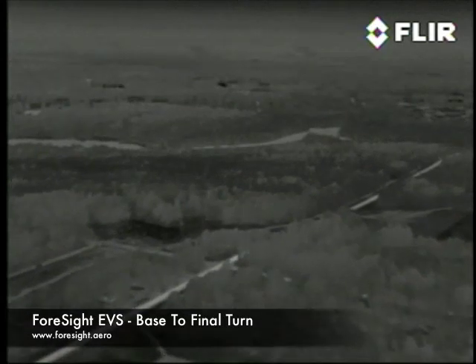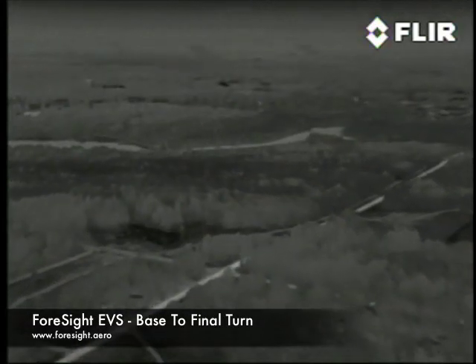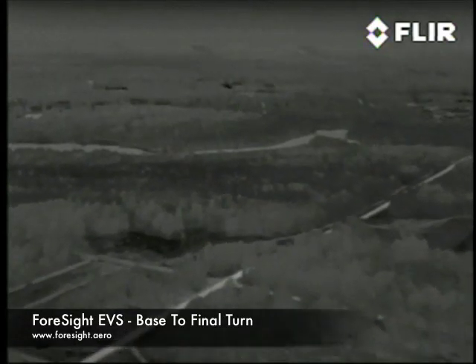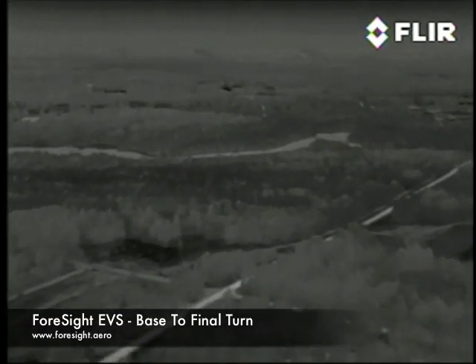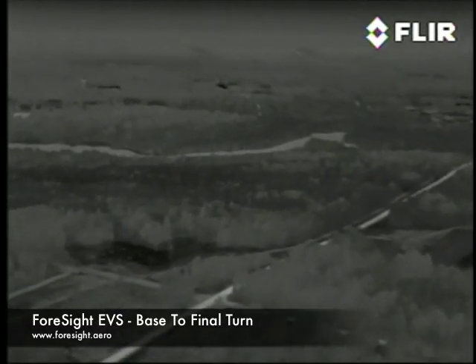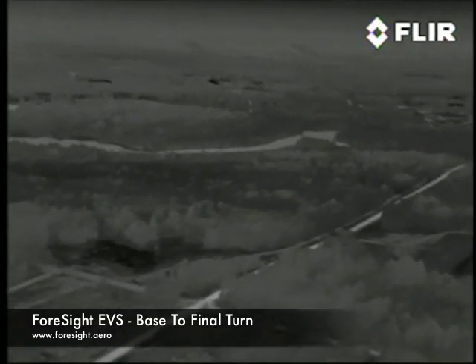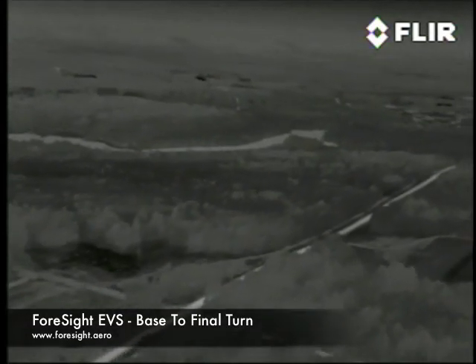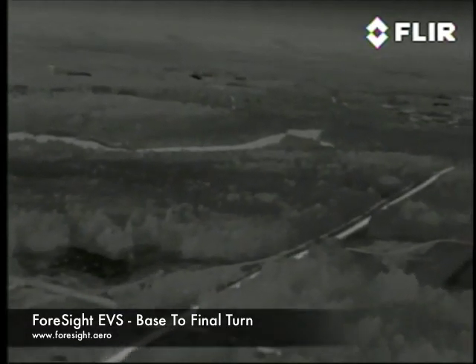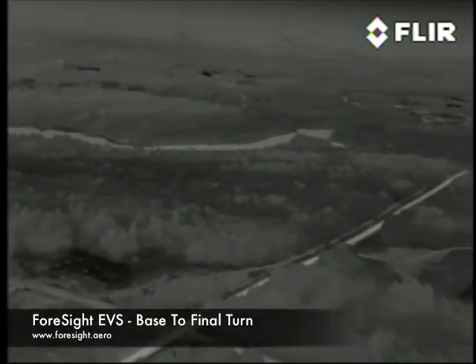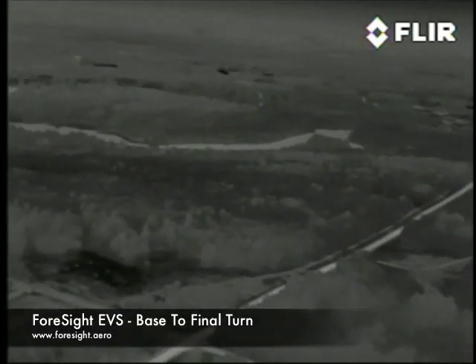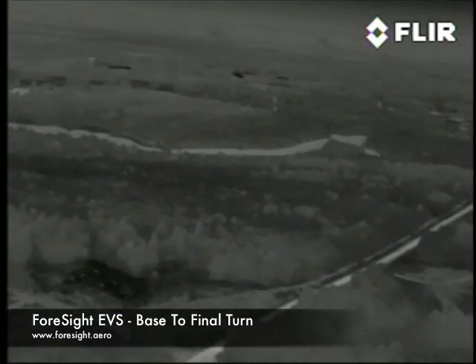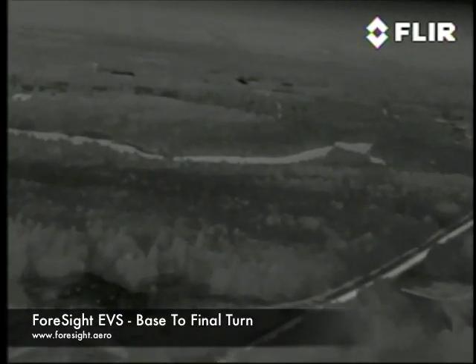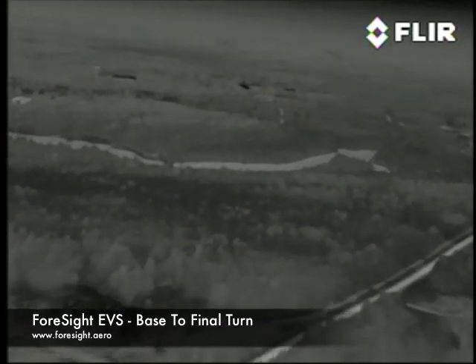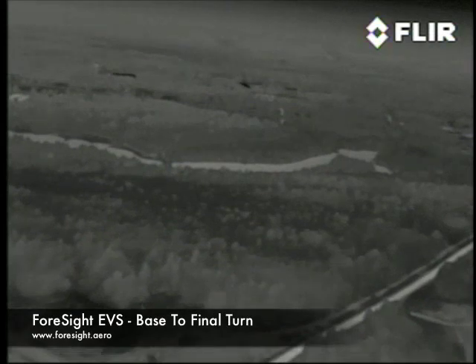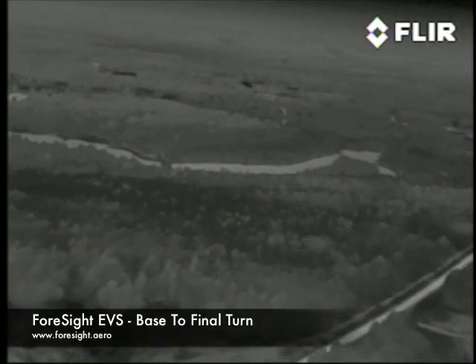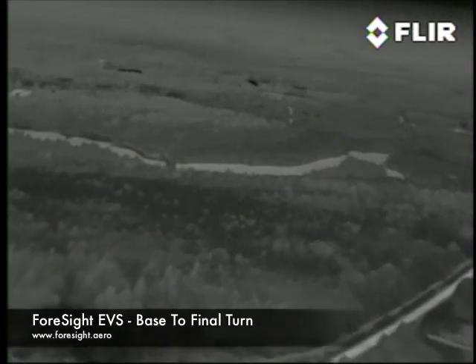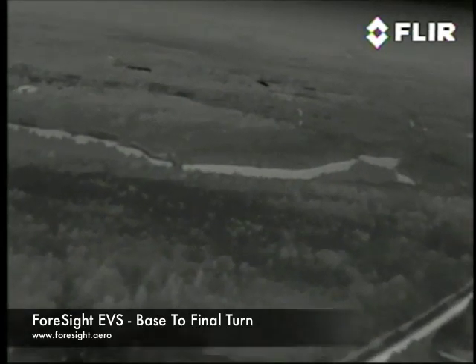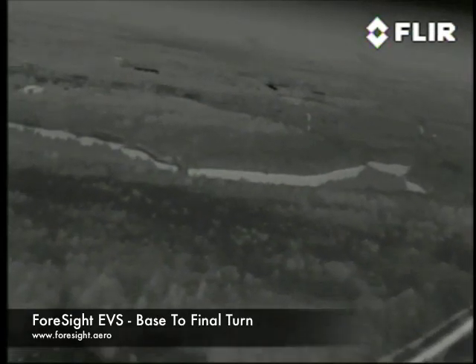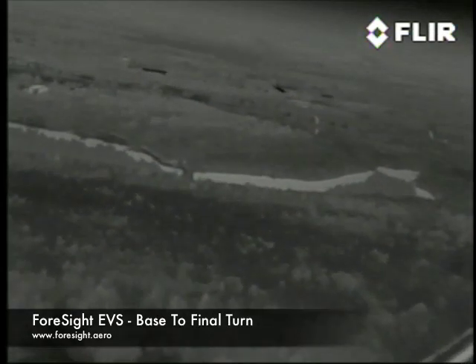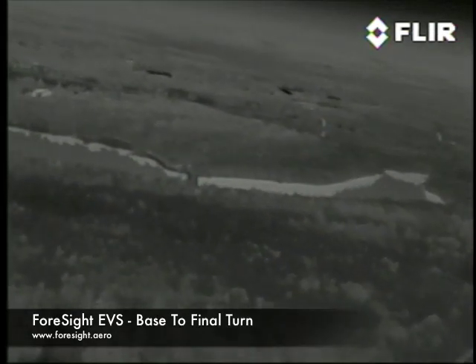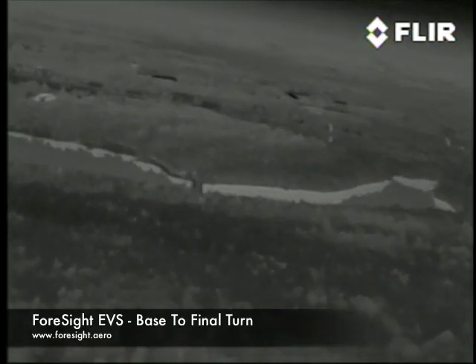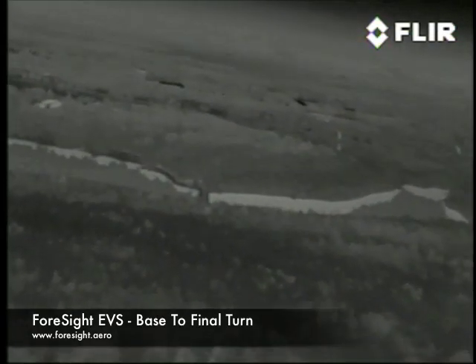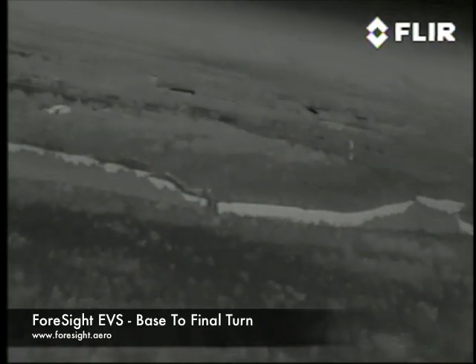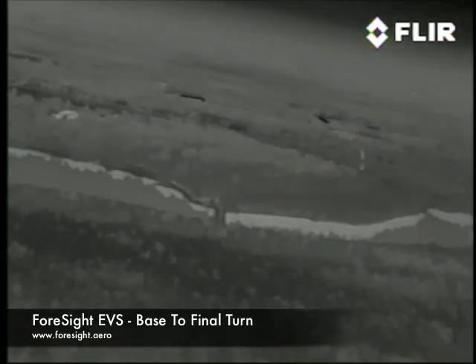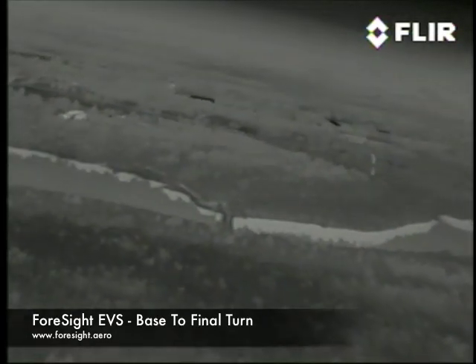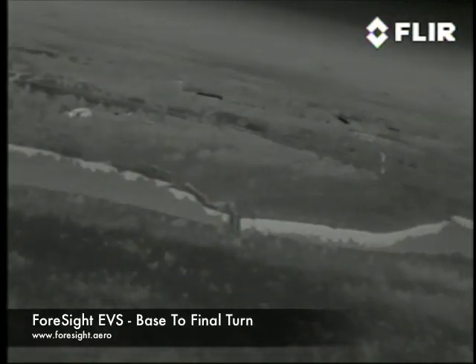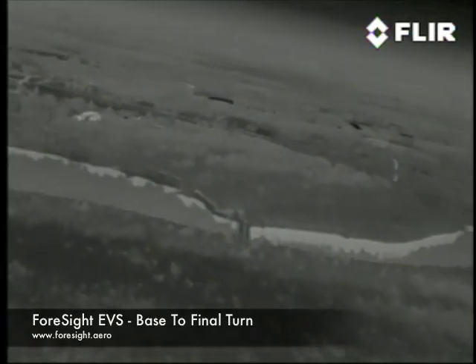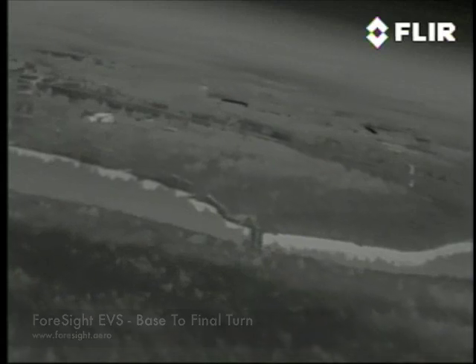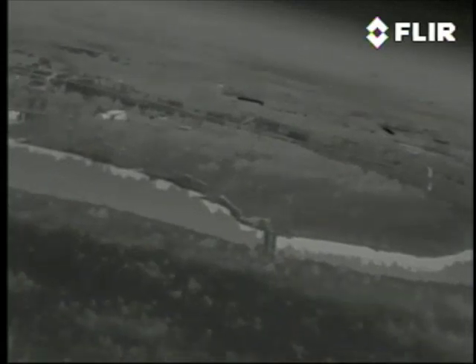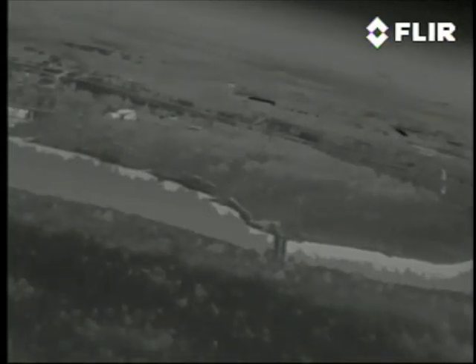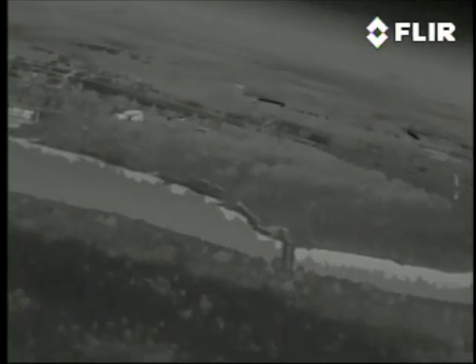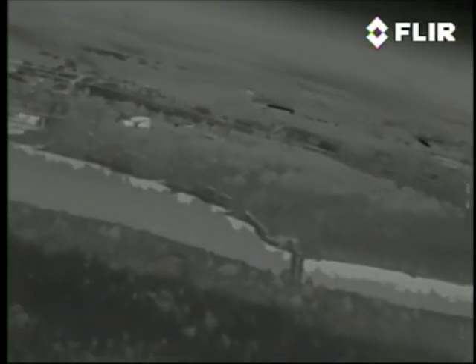We're flying a Sting light sport aircraft equipped with a Foresight infrared enhanced vision system mounted near the tip of the right wing. In this video clip we're performing a base to final turn for runway 5.